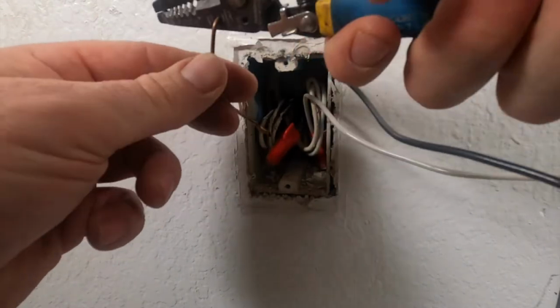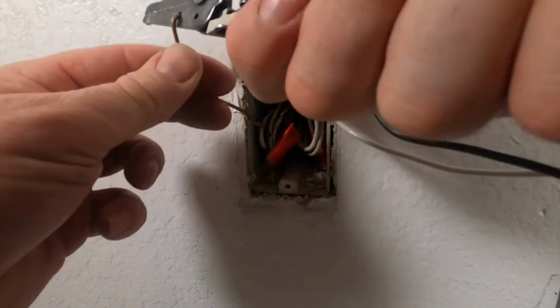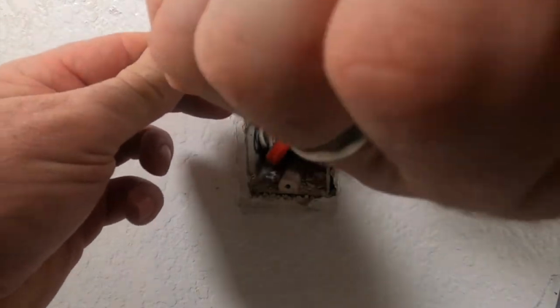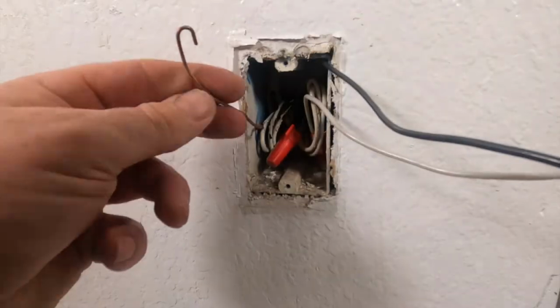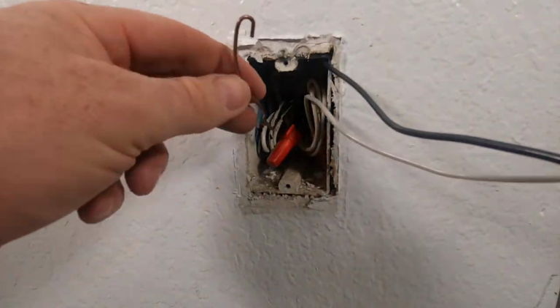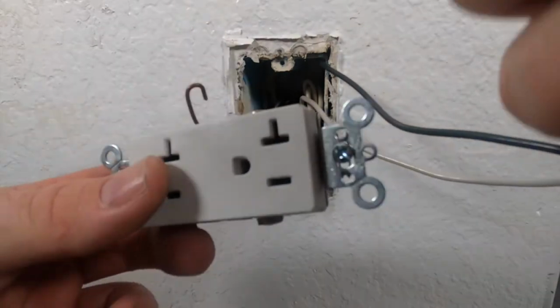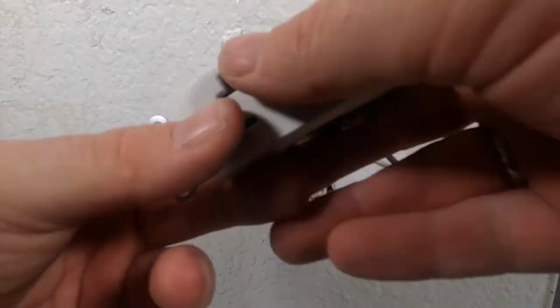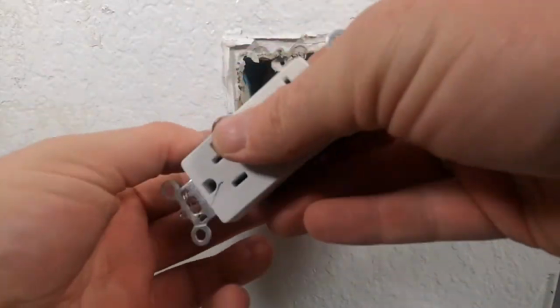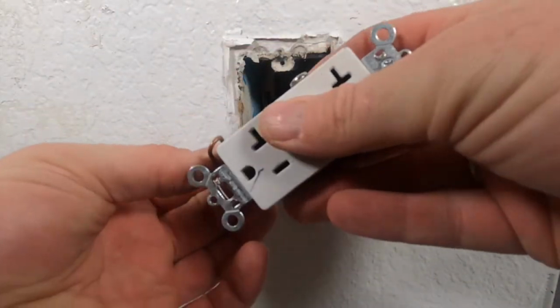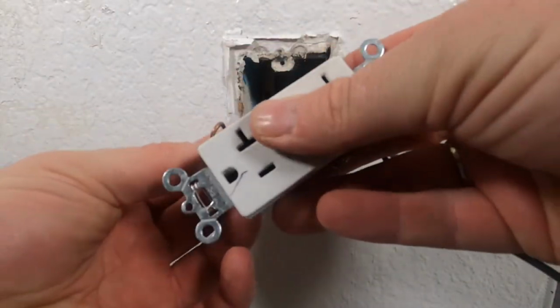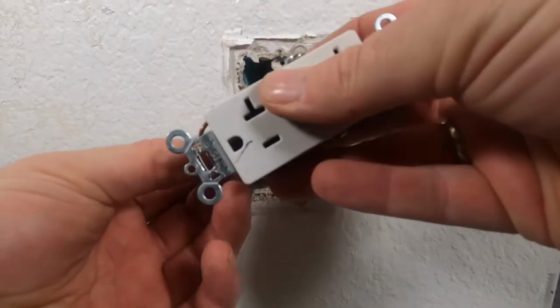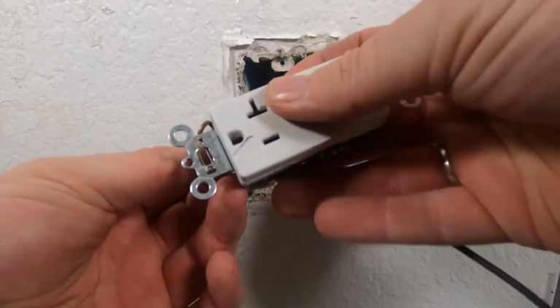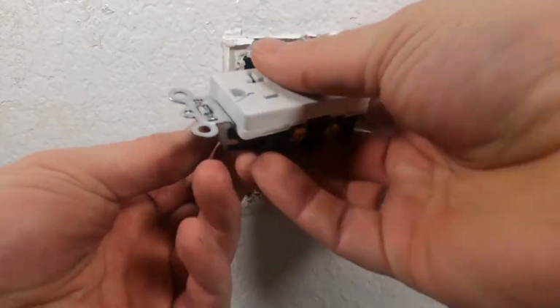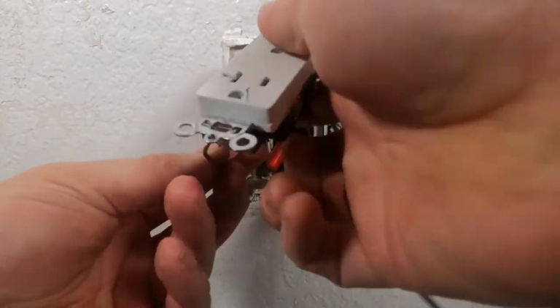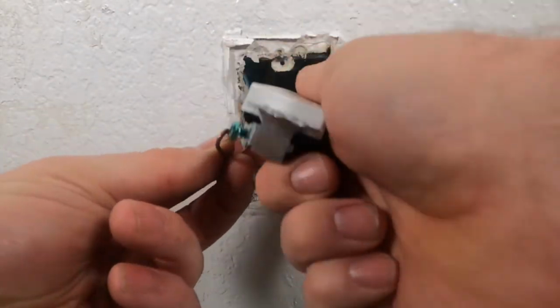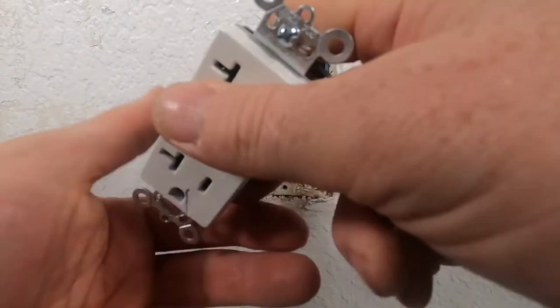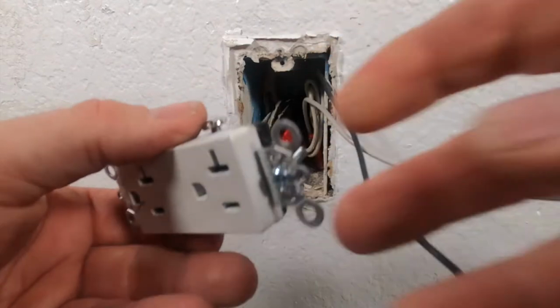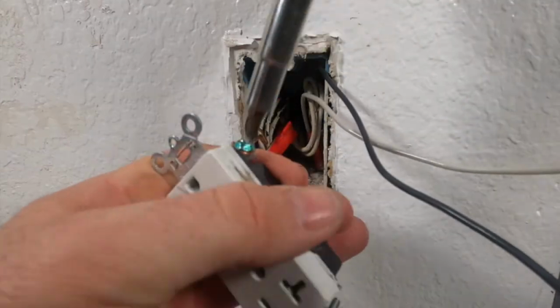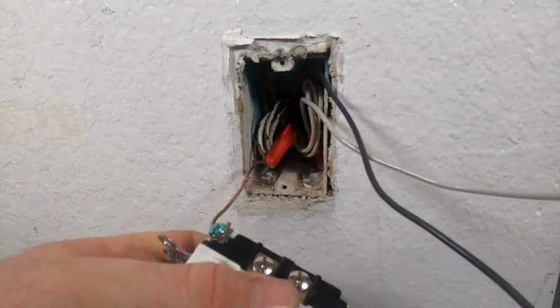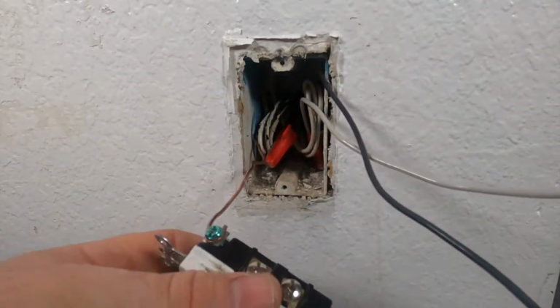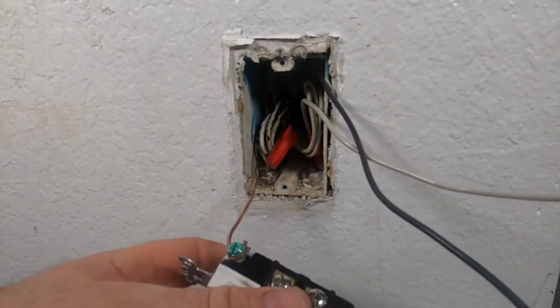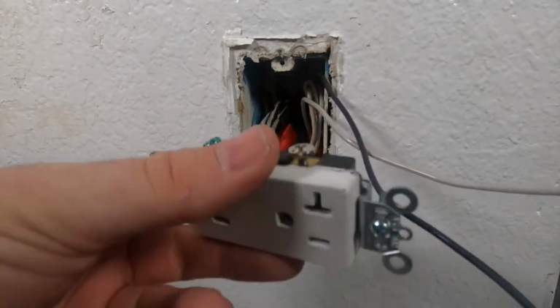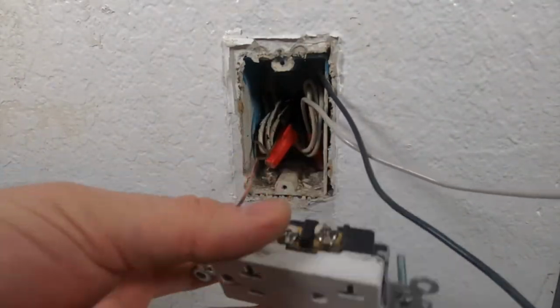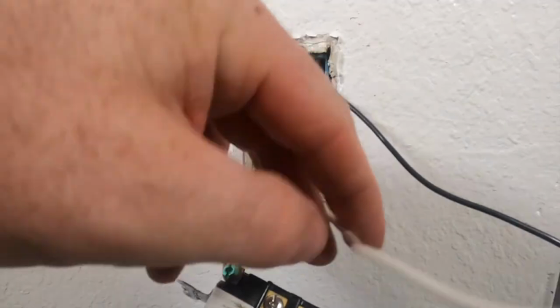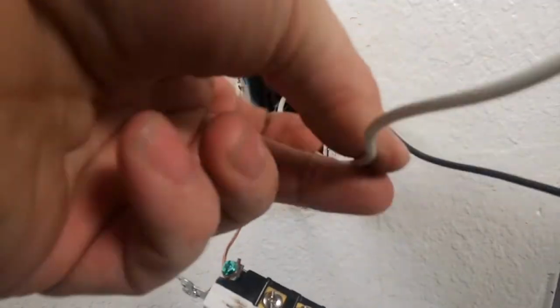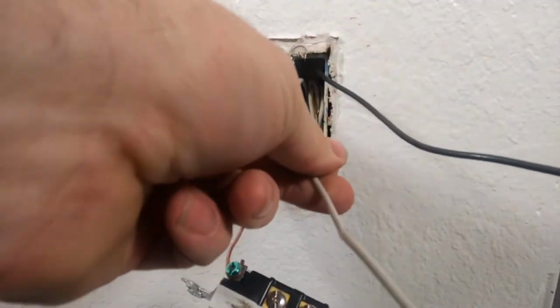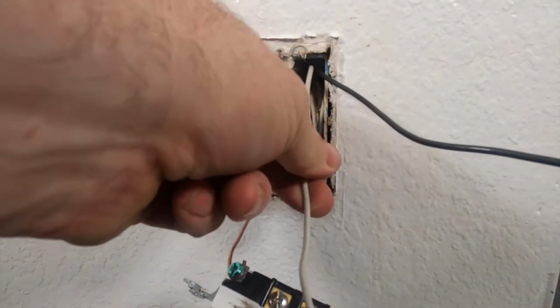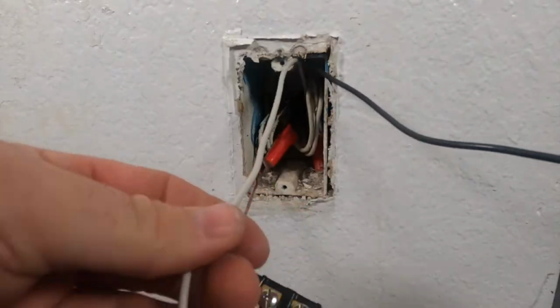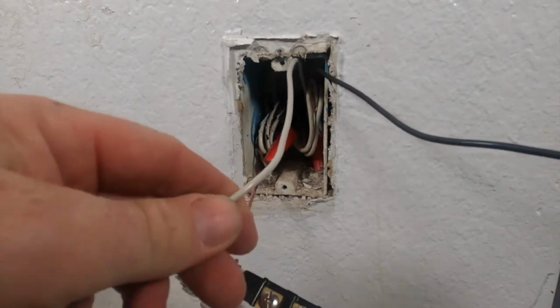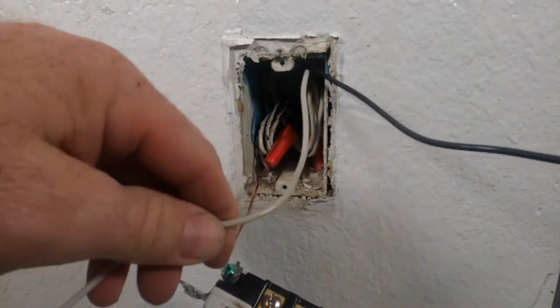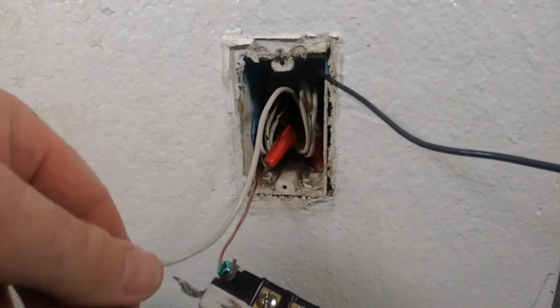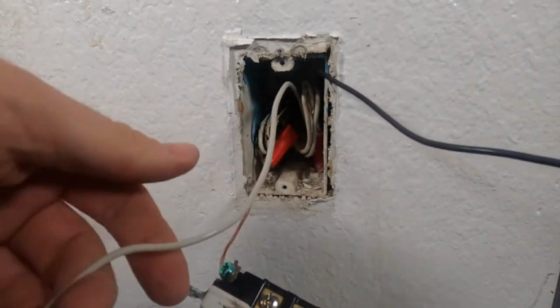You guys are going to want to put the ground wire through that and bend it in a horseshoe. So I'm gonna go ahead and slip this thing back on like so. There you go — ground's on. Now let's do the neutral.